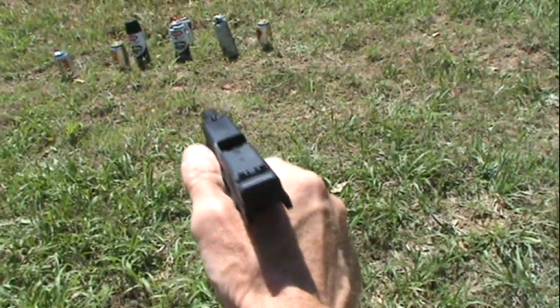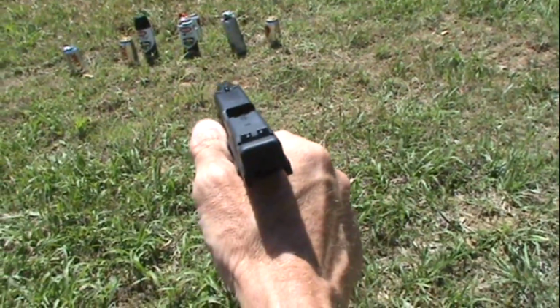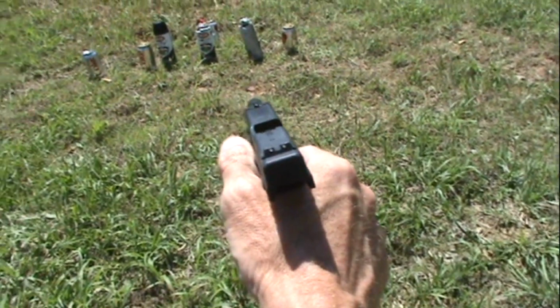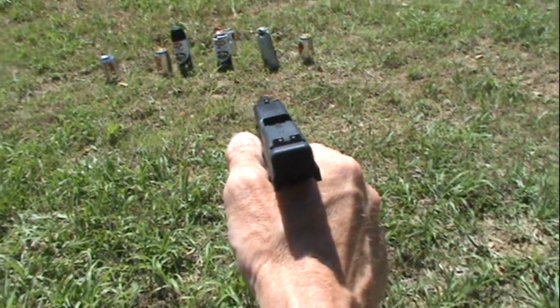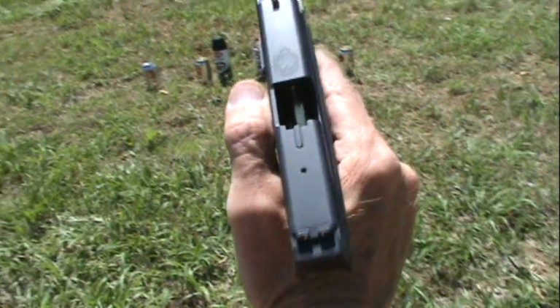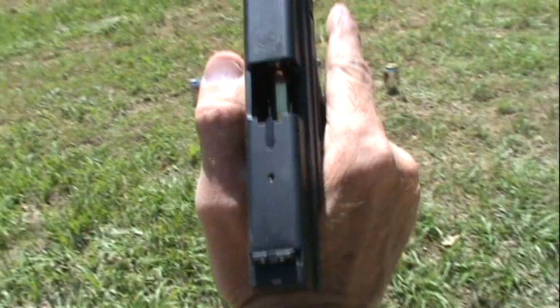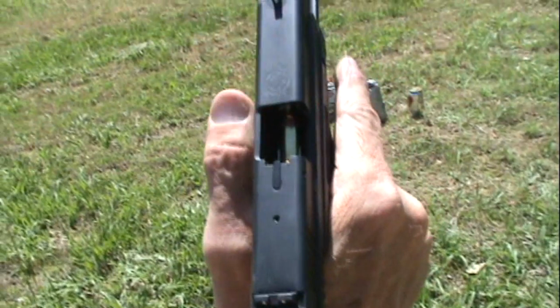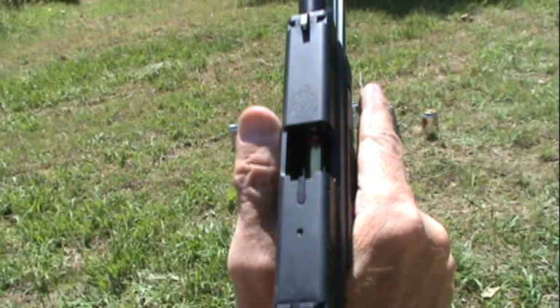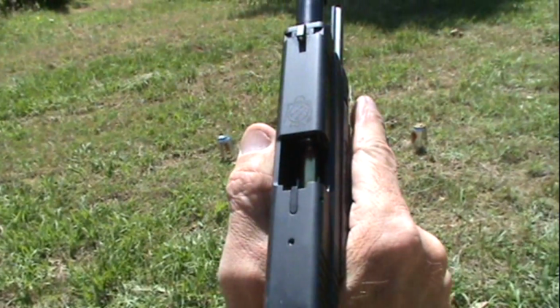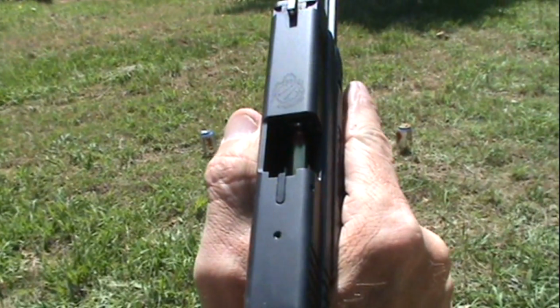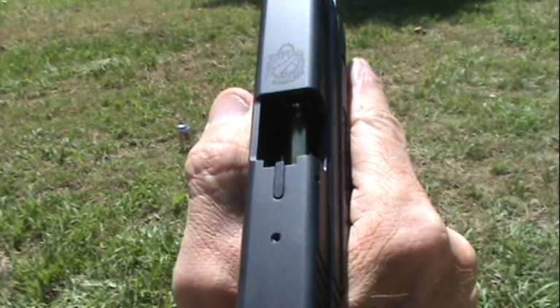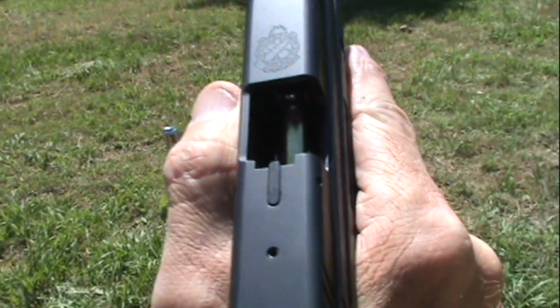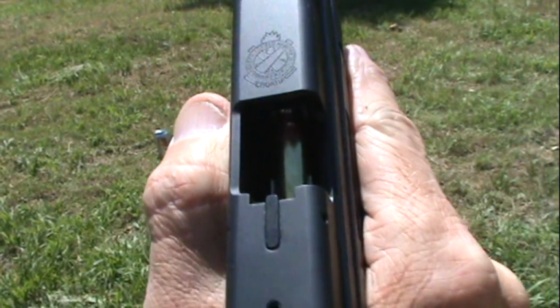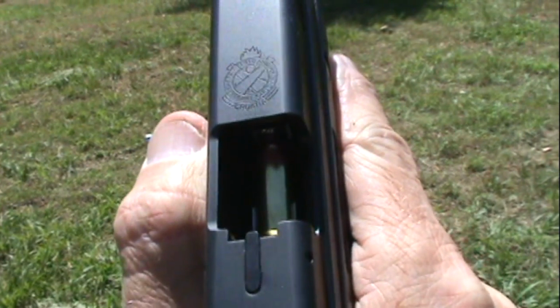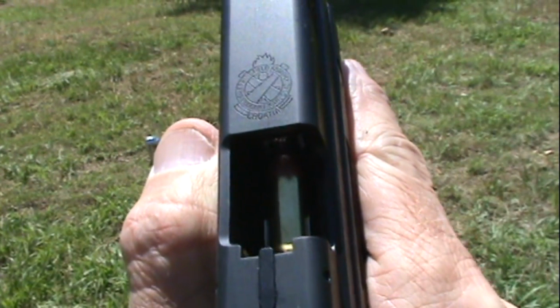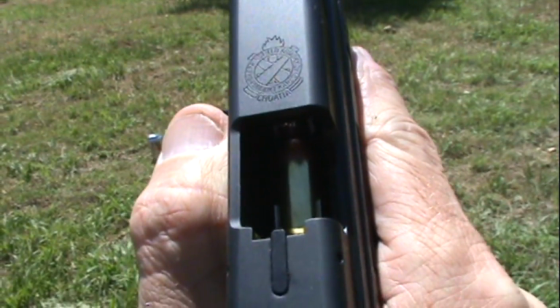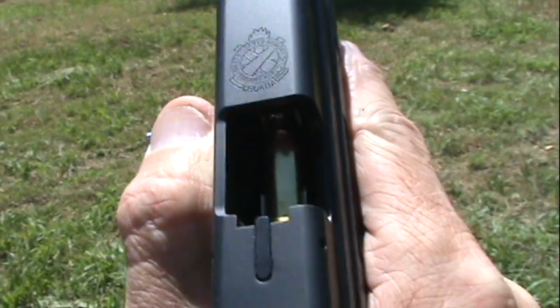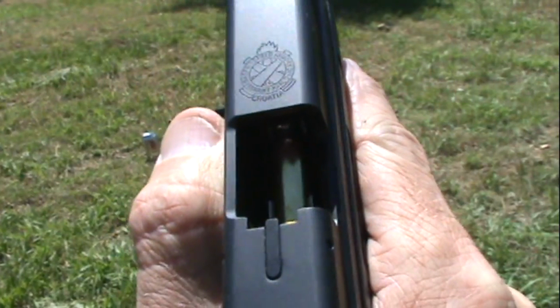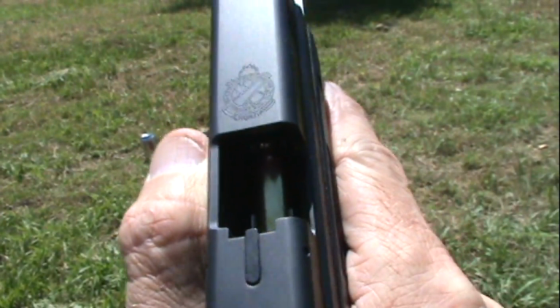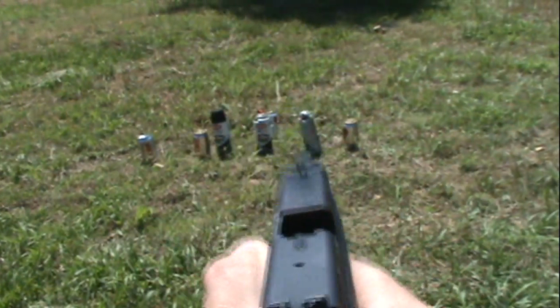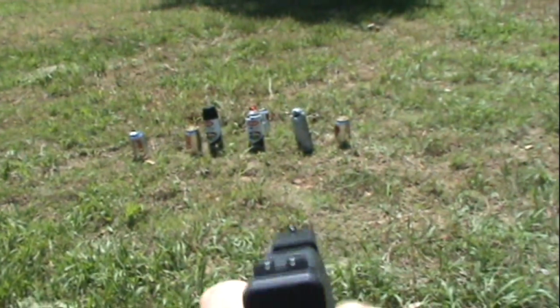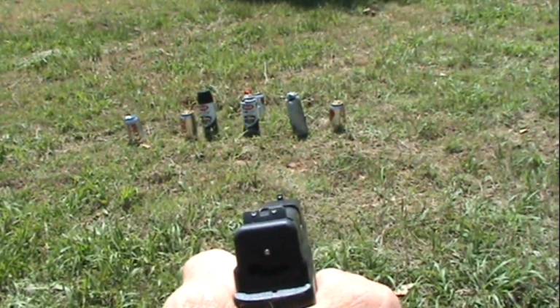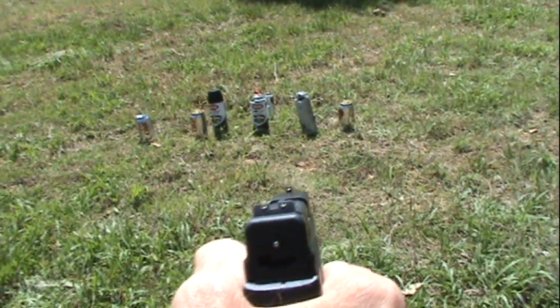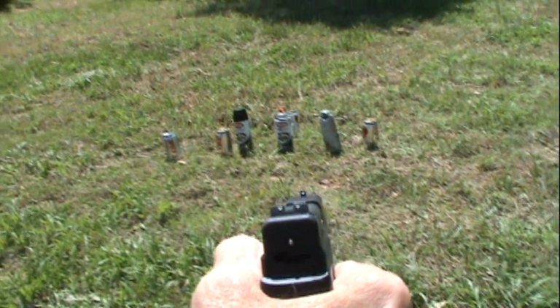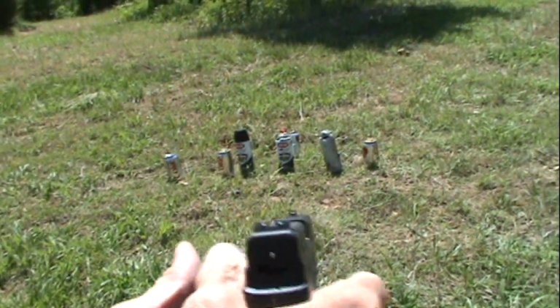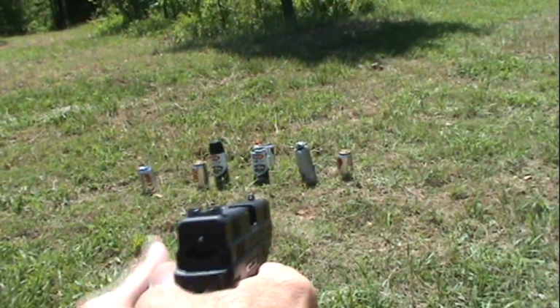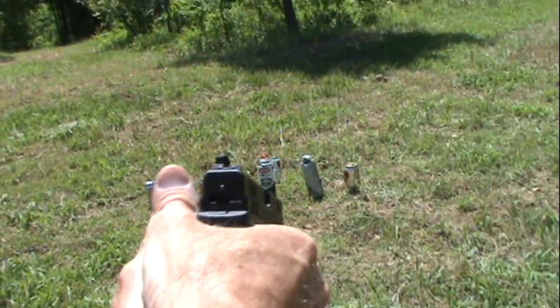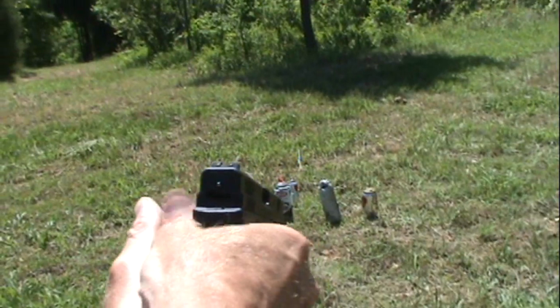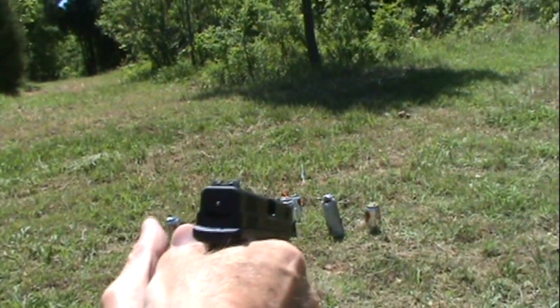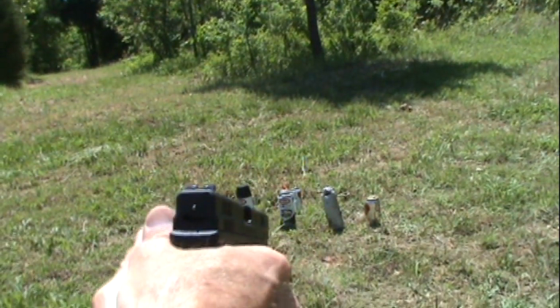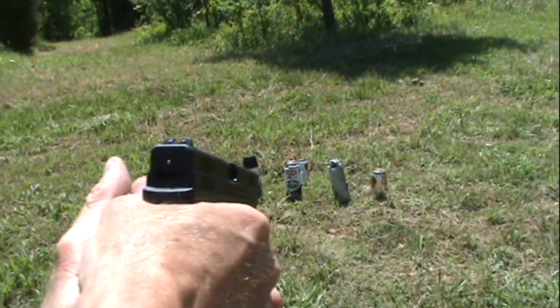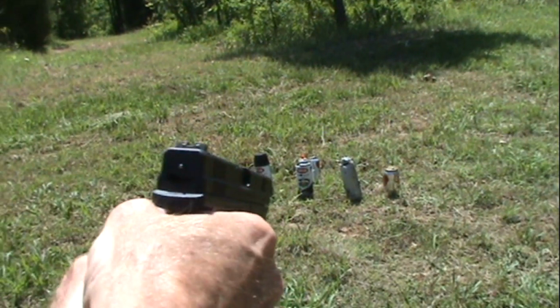Let's get some close-up looks here. Look at those big 40 caliber 180 grain Federal rounds in there, fresh out of Walmart. Alright, let's see if I can hit one of those cans.